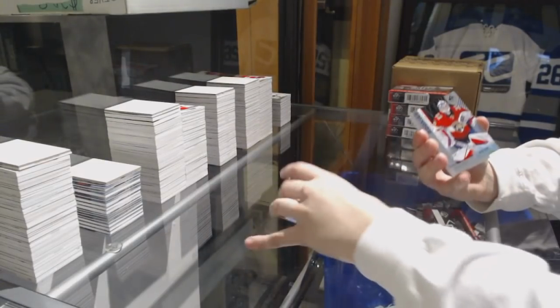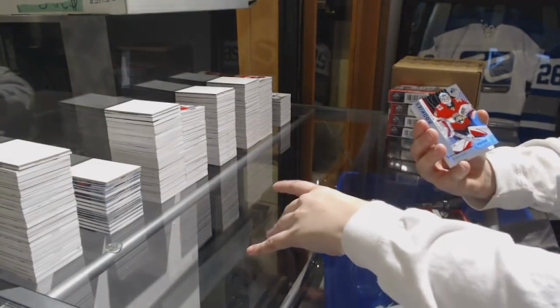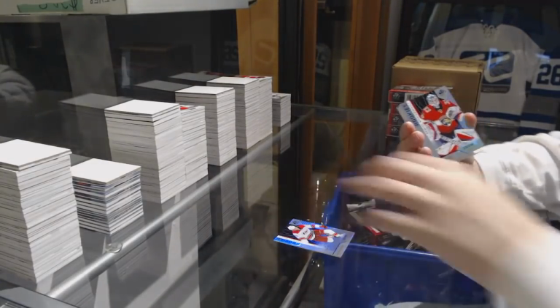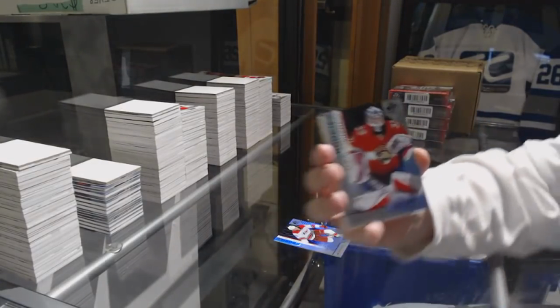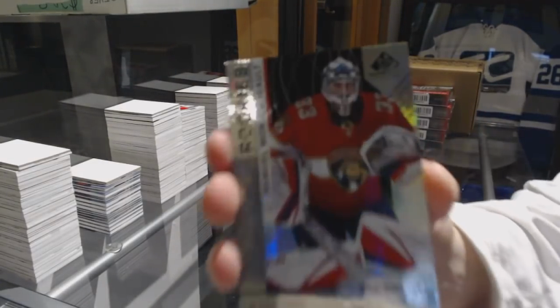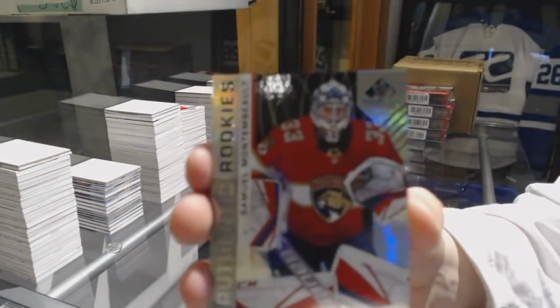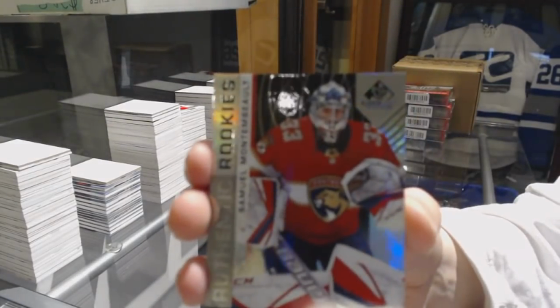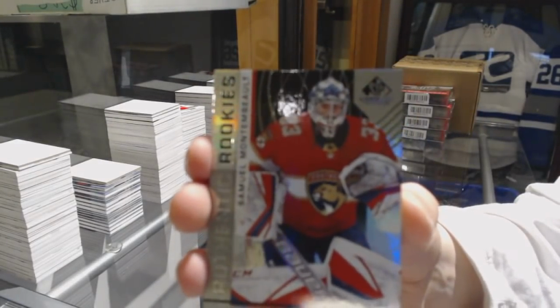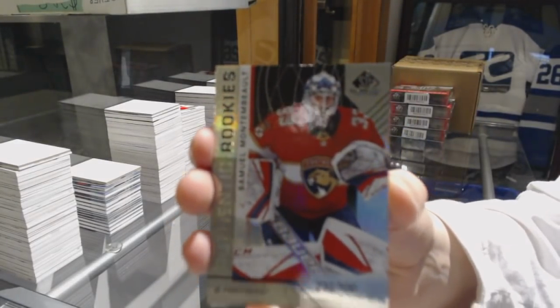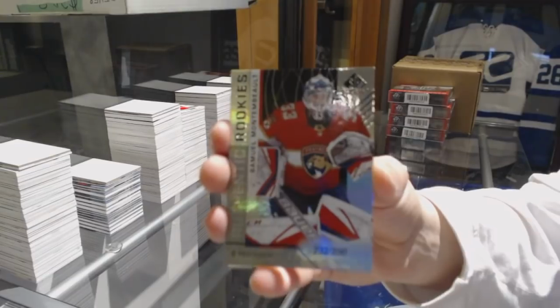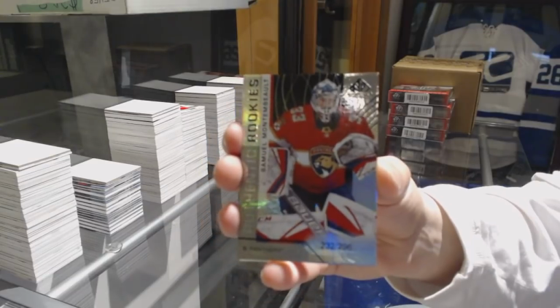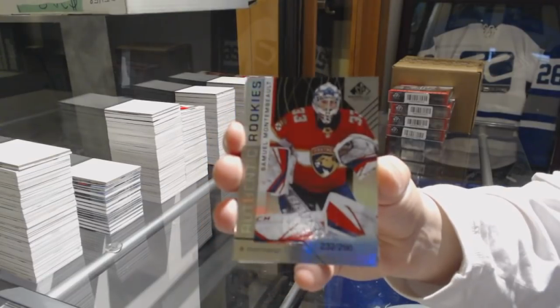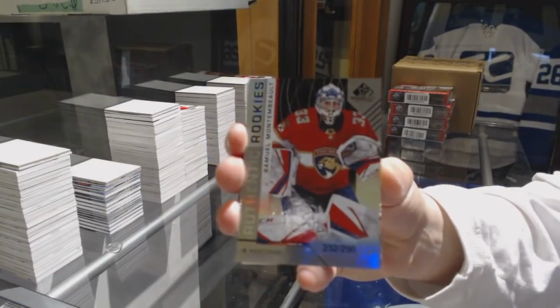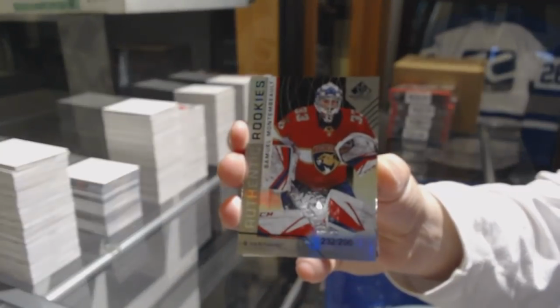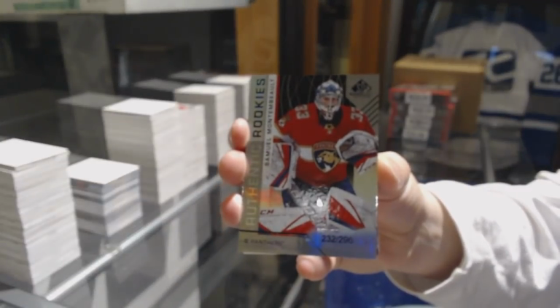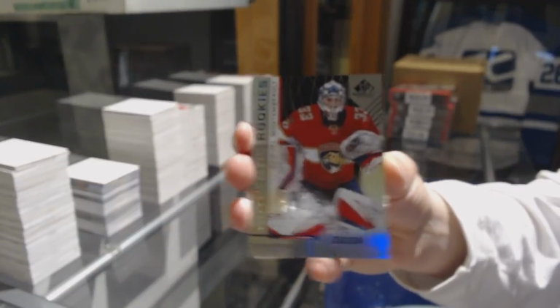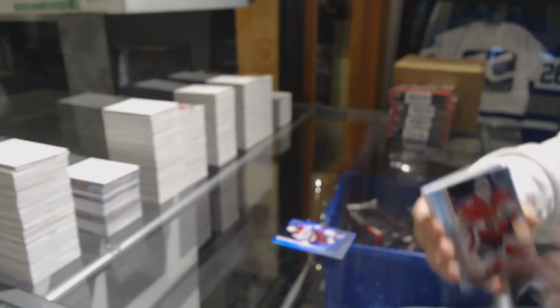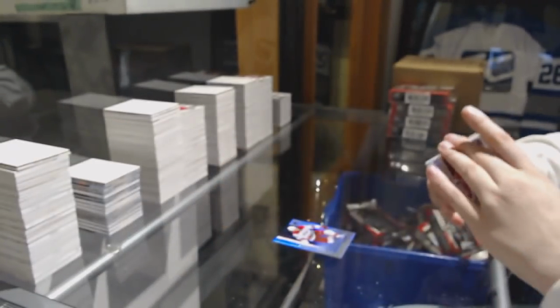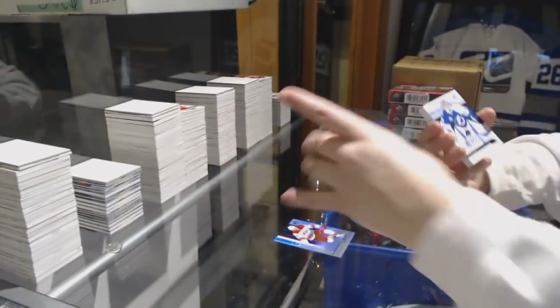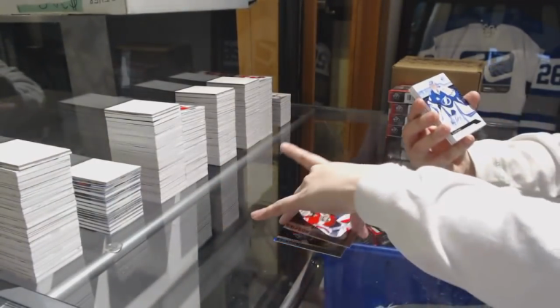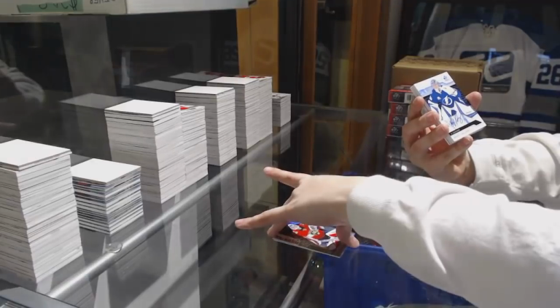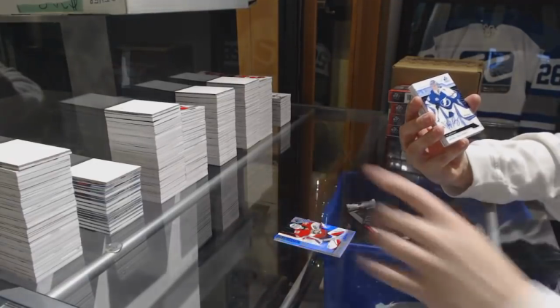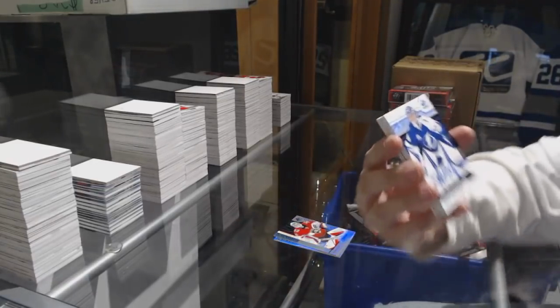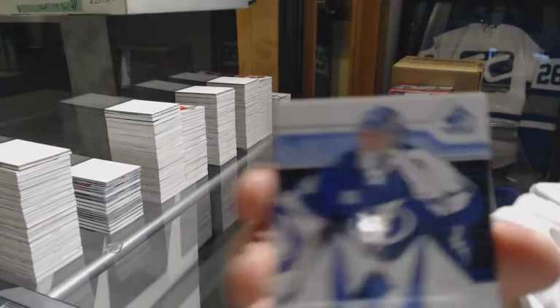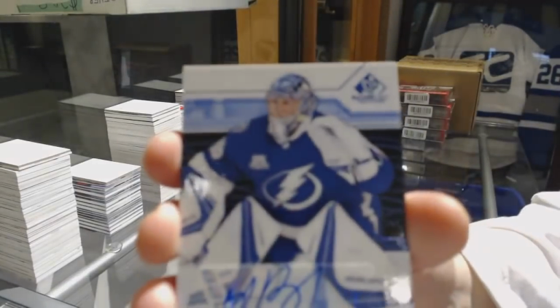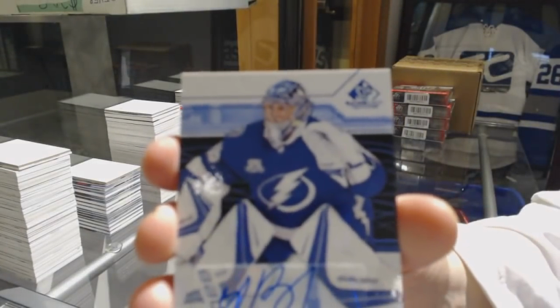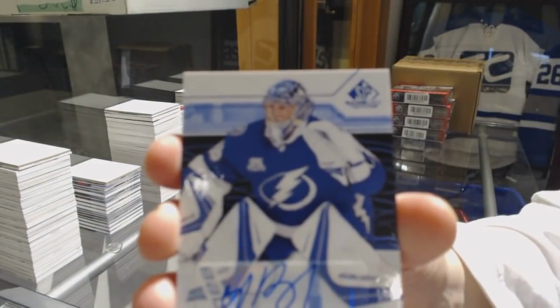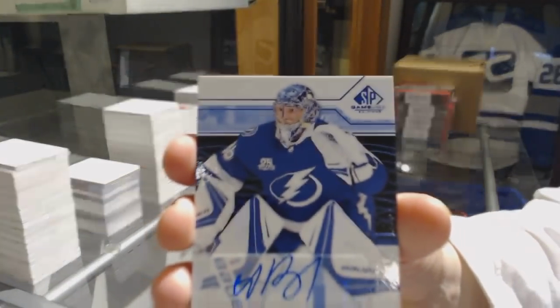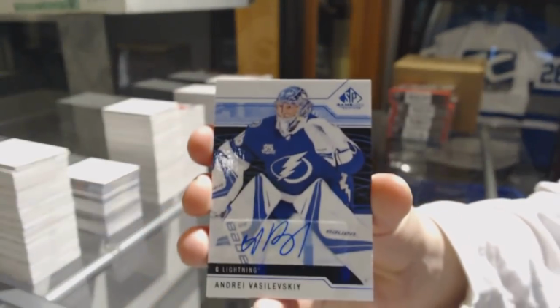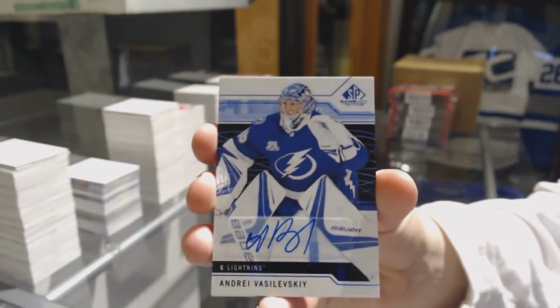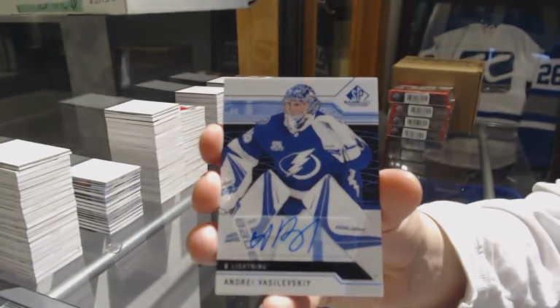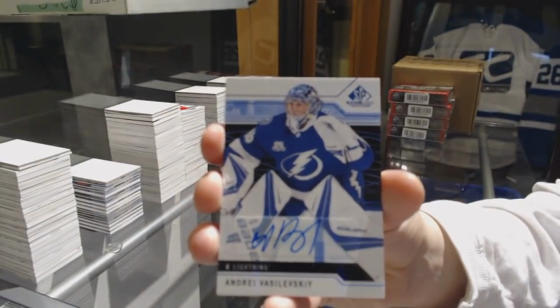Number 296 for the Florida Panthers, Samuel Montembo. We've got a Blue Auto for the Tampa Bay Lightning, Andre Vasilevsky.